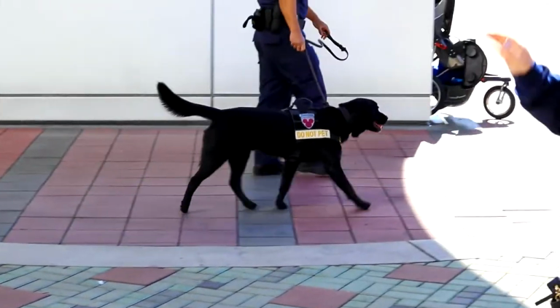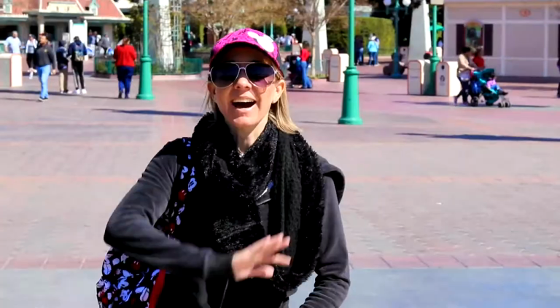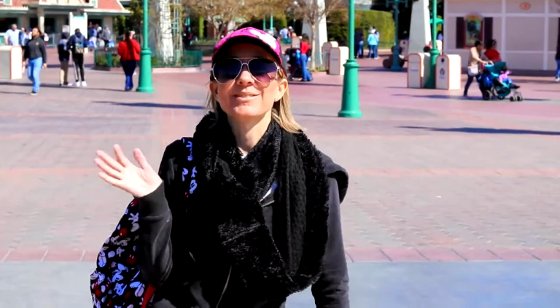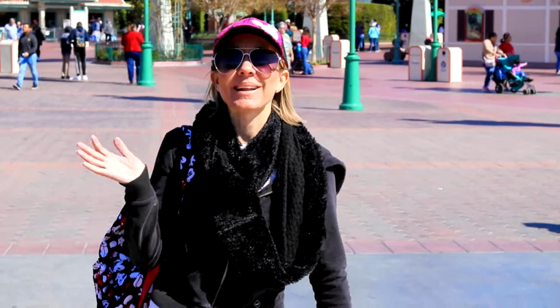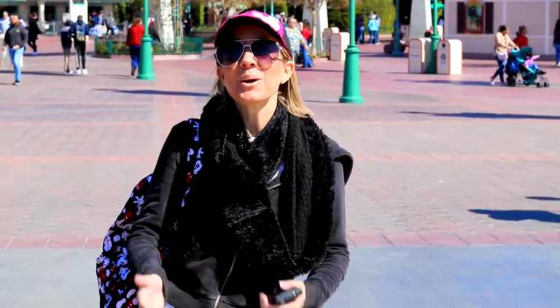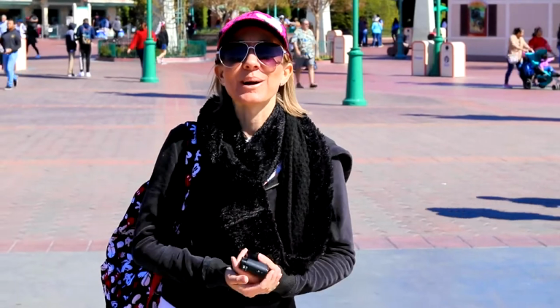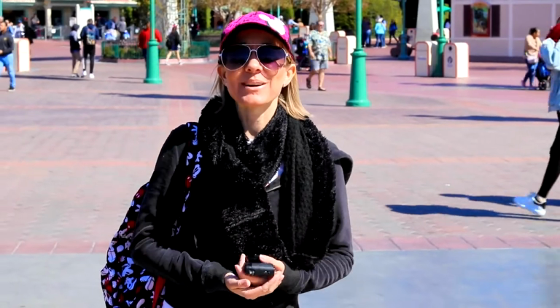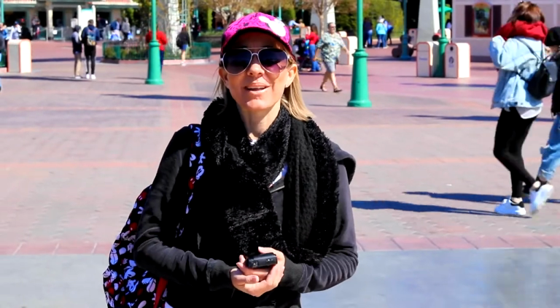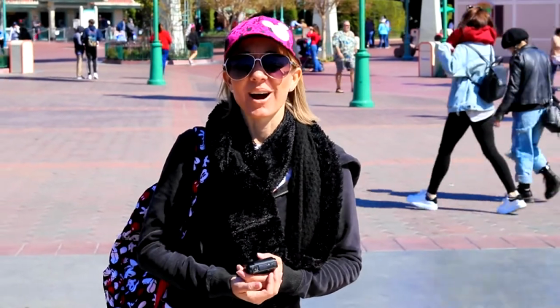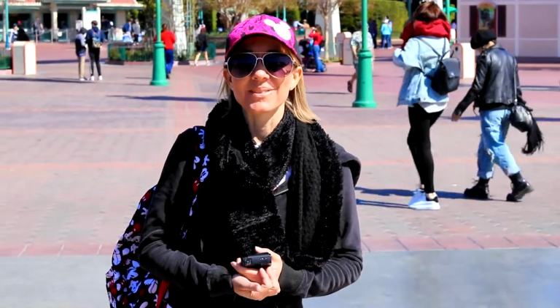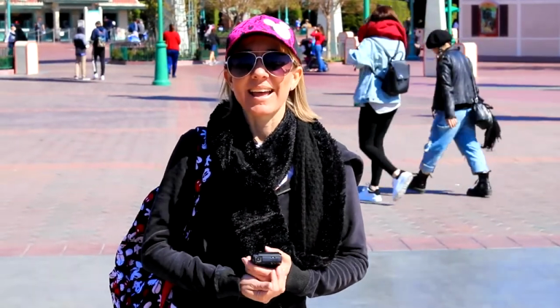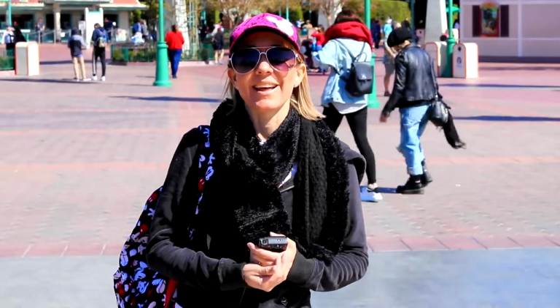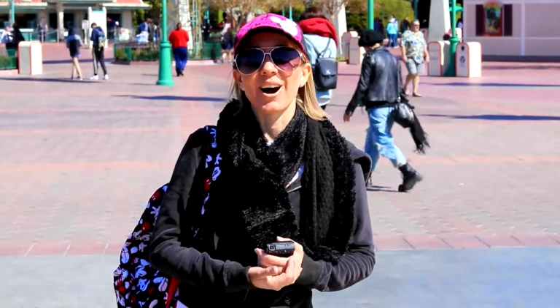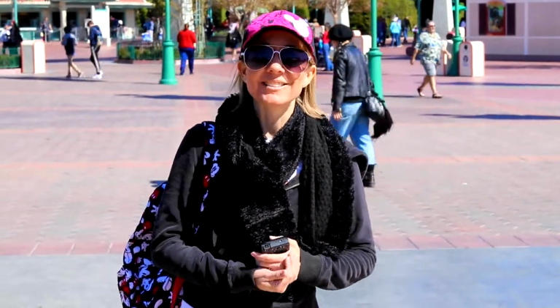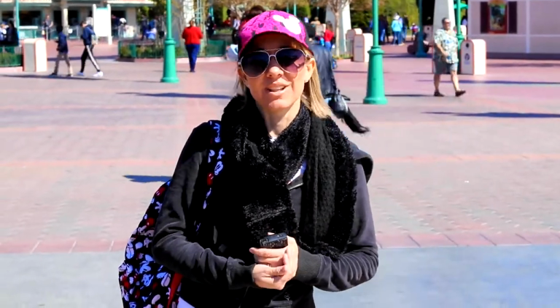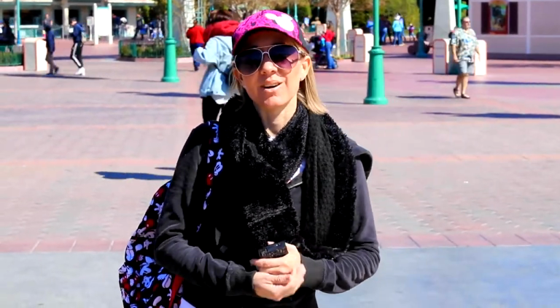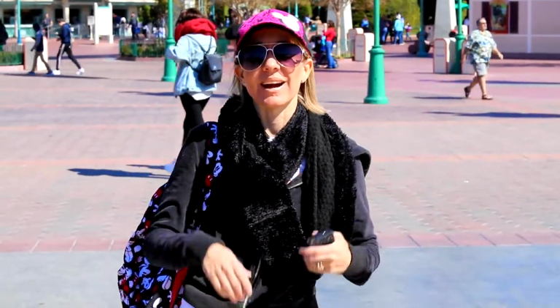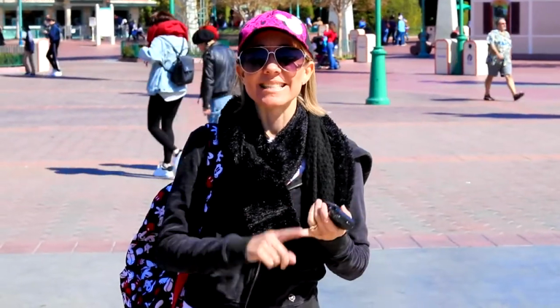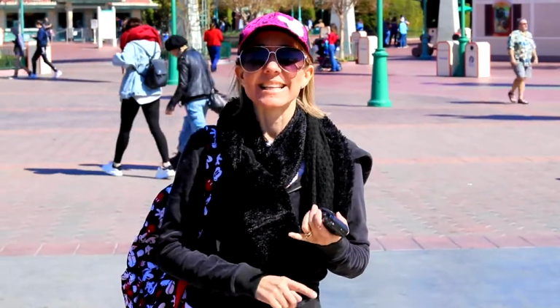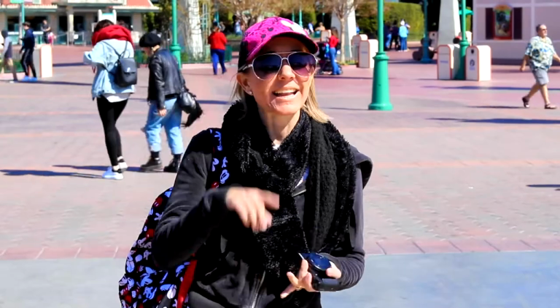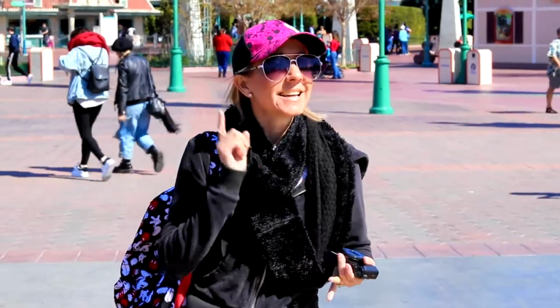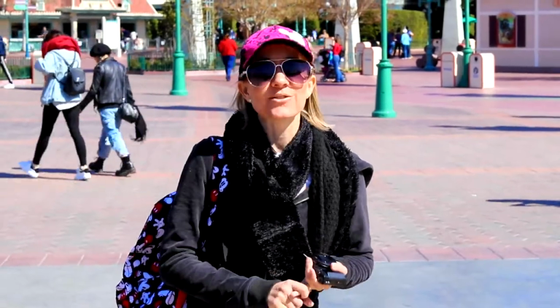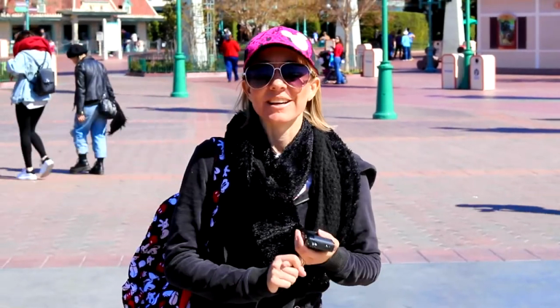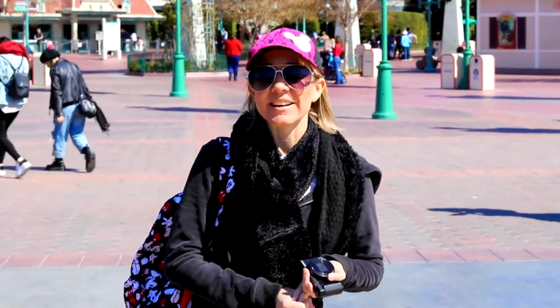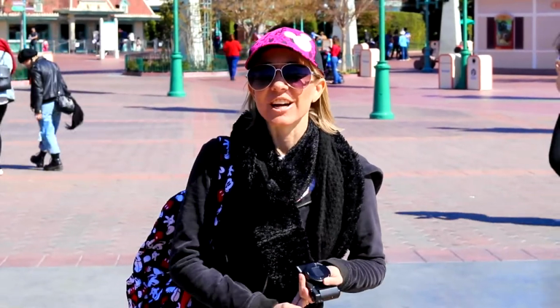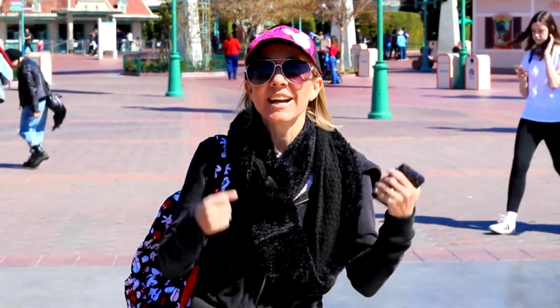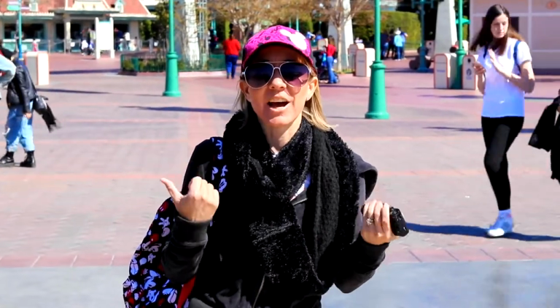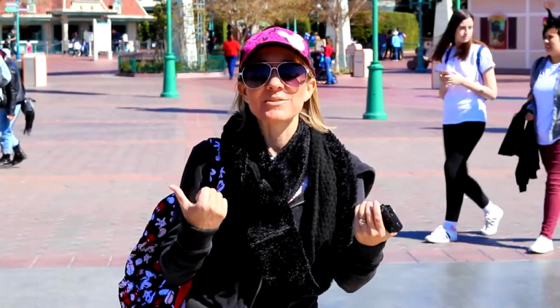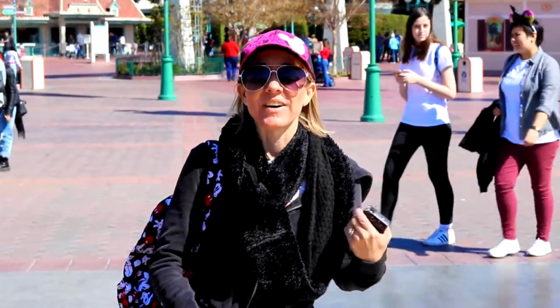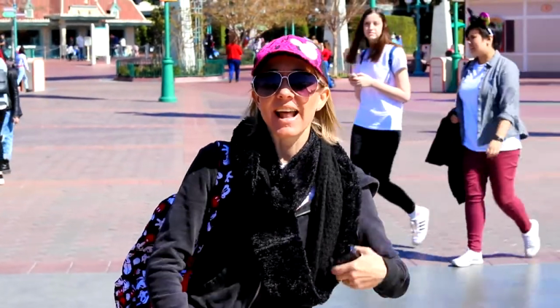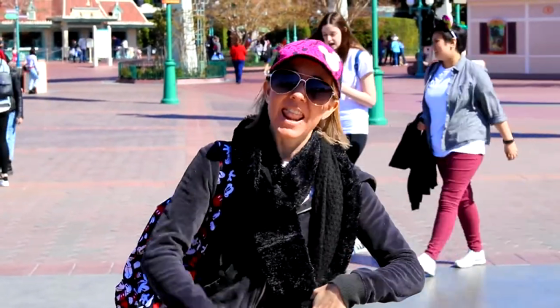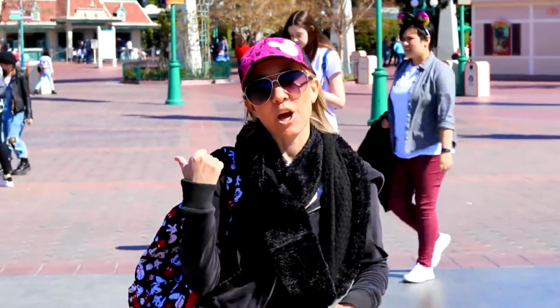Hi everybody. Welcome back to another awesome day and another awesome vlog. We are at Disneyland California Adventure. Going to go have some fun. Let's go!